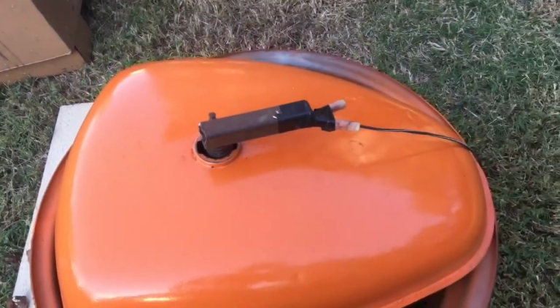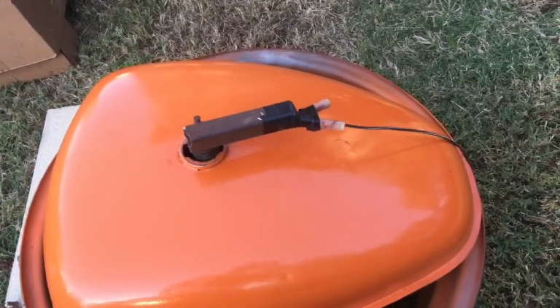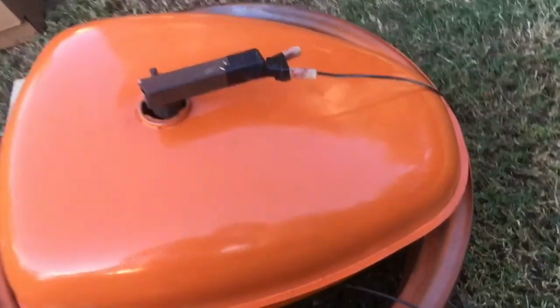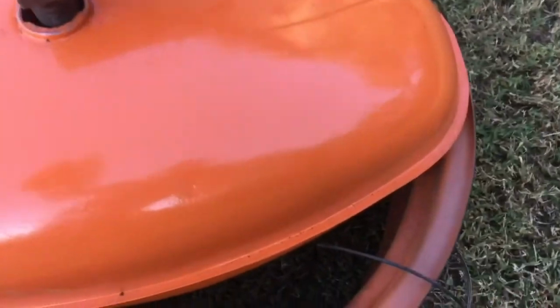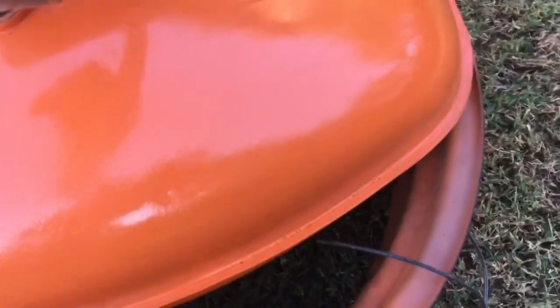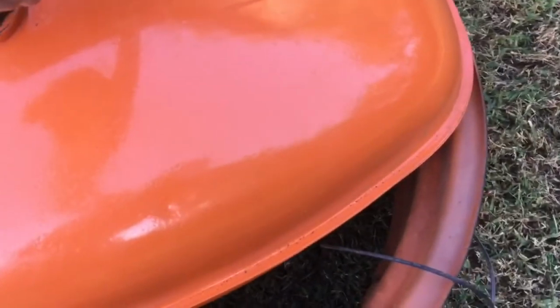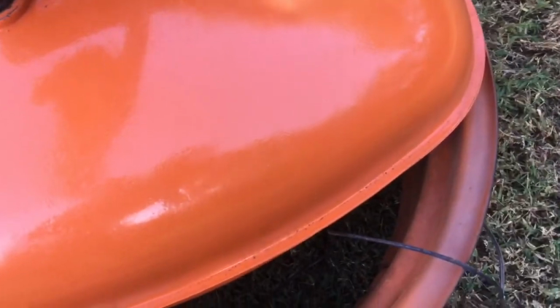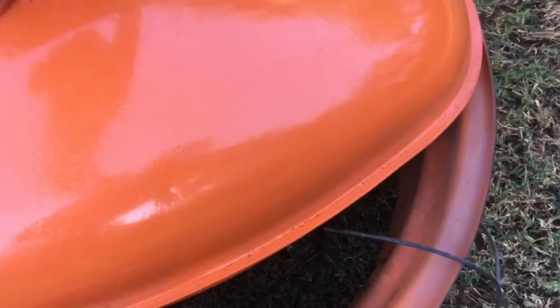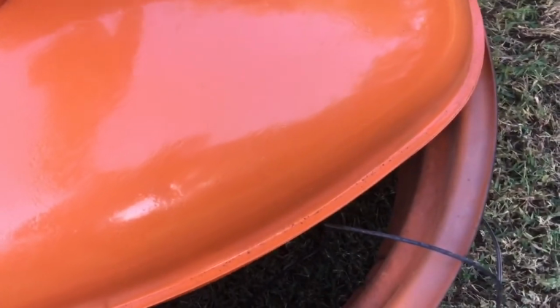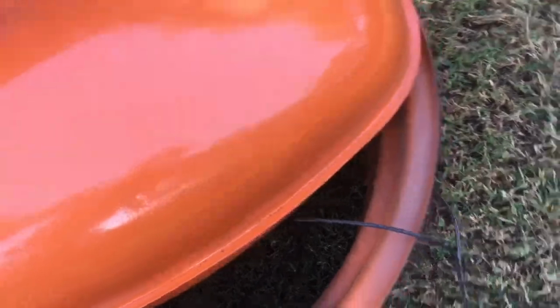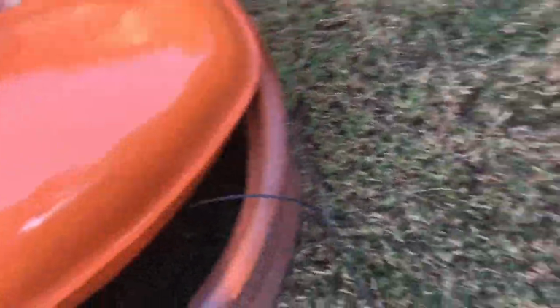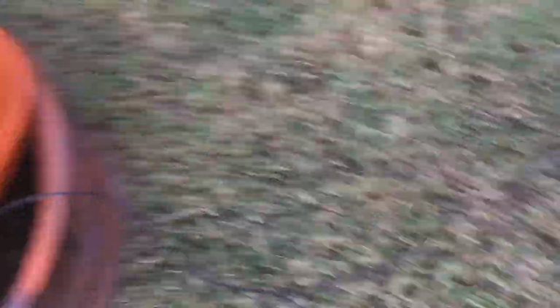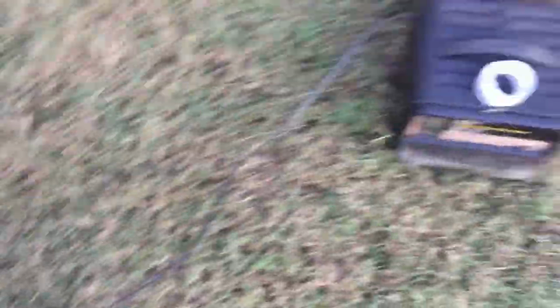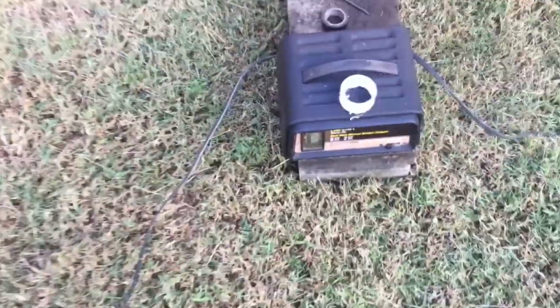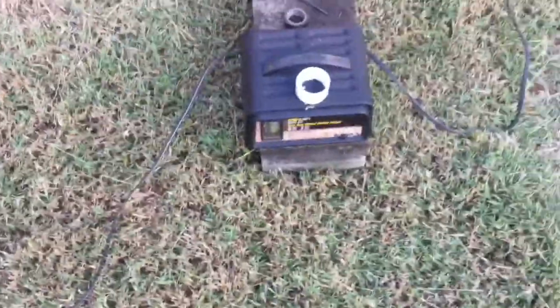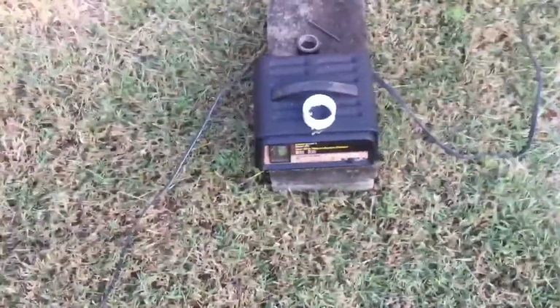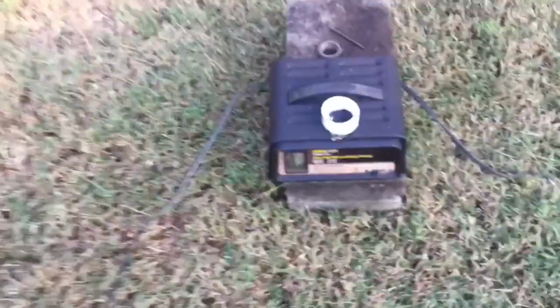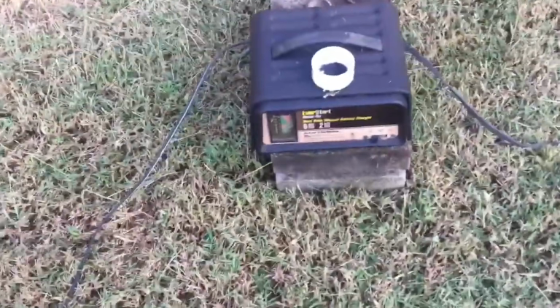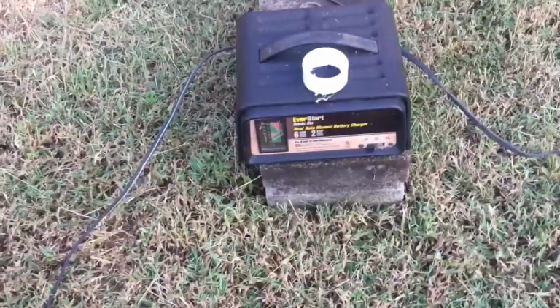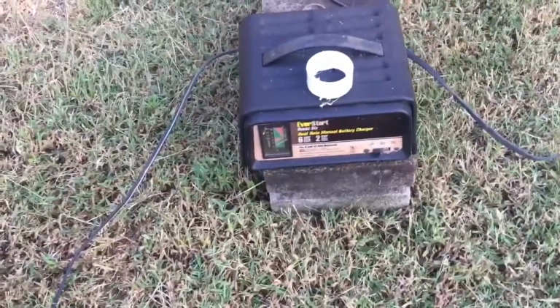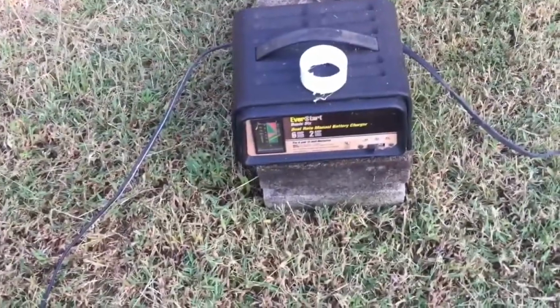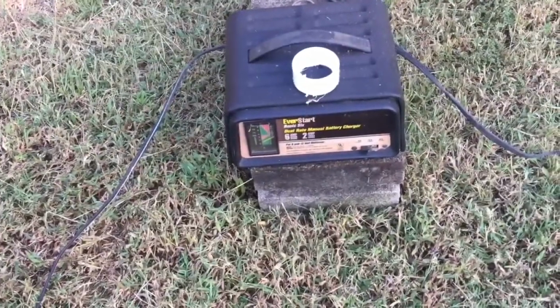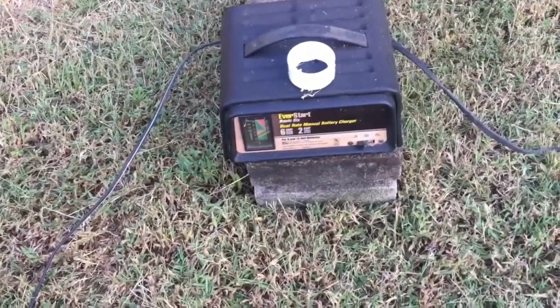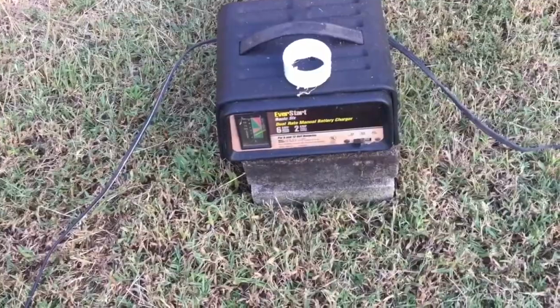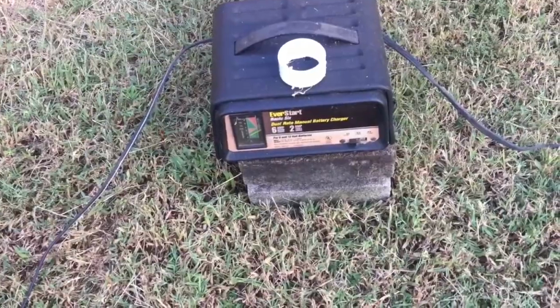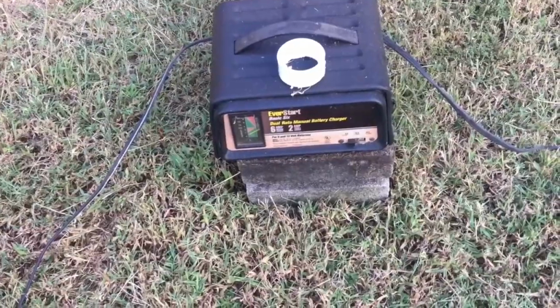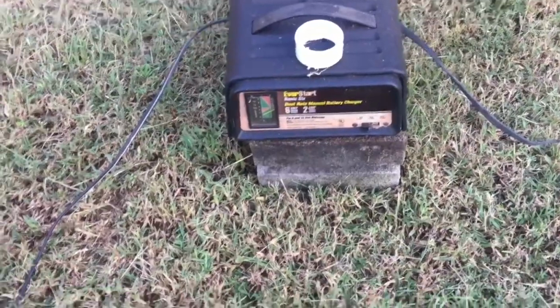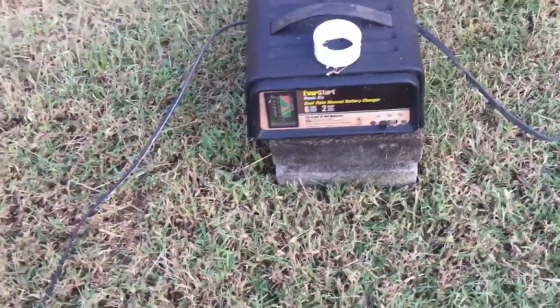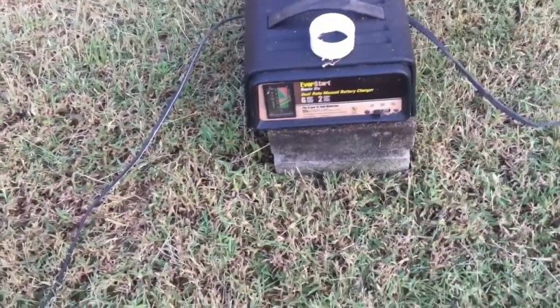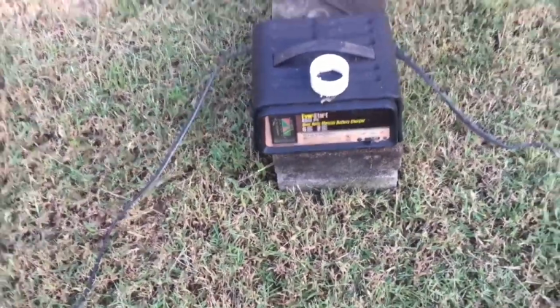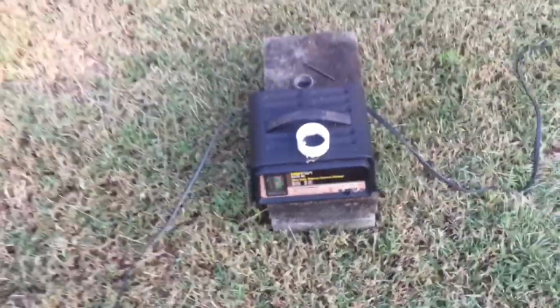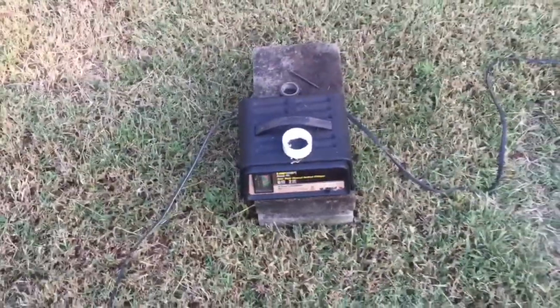Anyway, it sits like that. The black tape is just to make sure it stays on and doesn't fall off. Got my battery charger set on 6 volt, but come to find out it'll only work on 12, so that's what I'm working with.